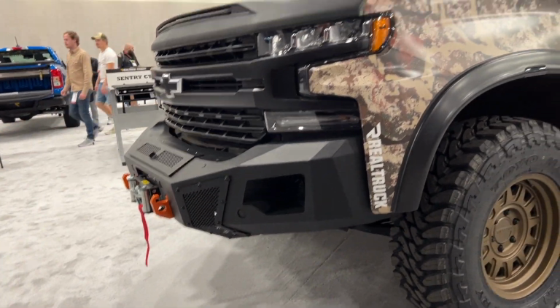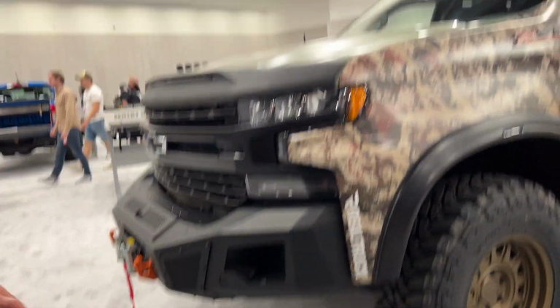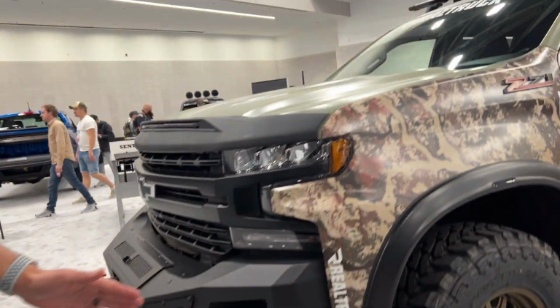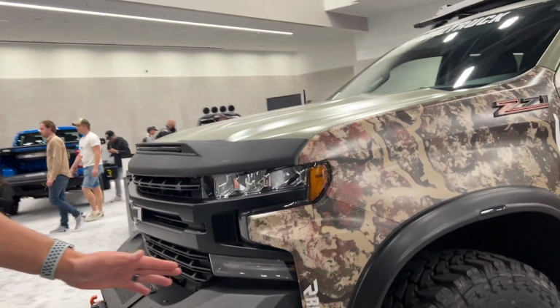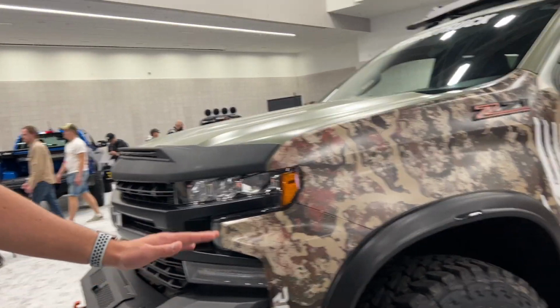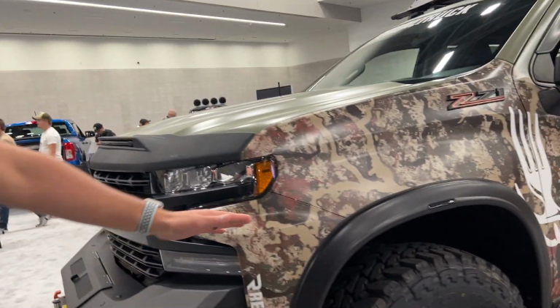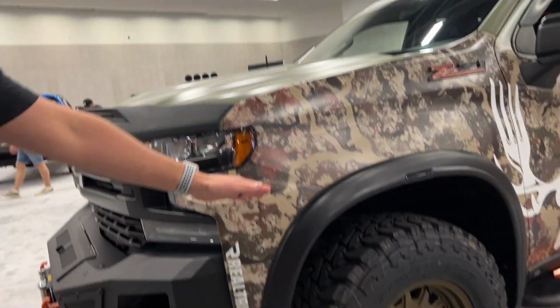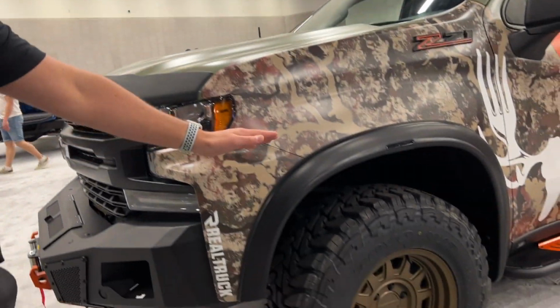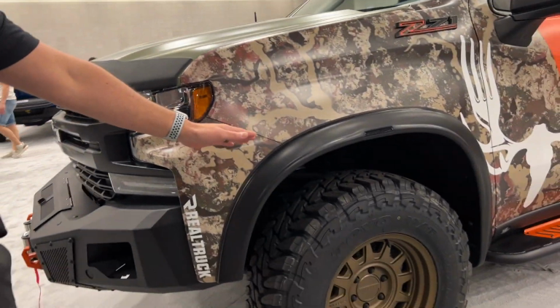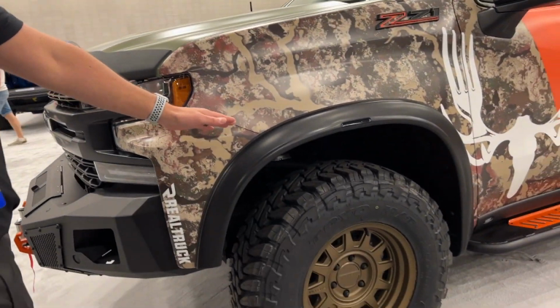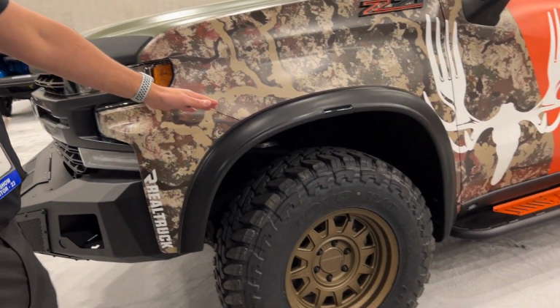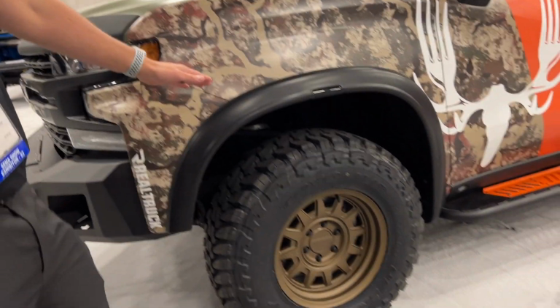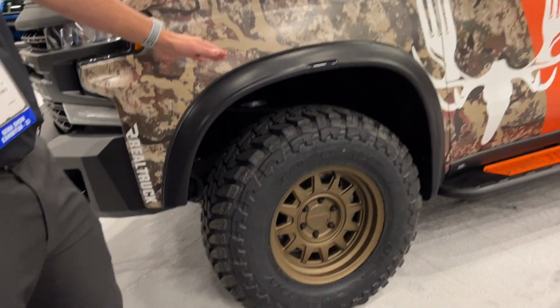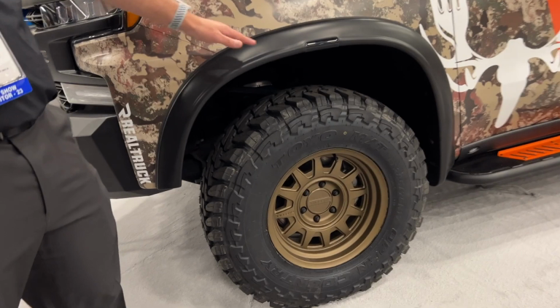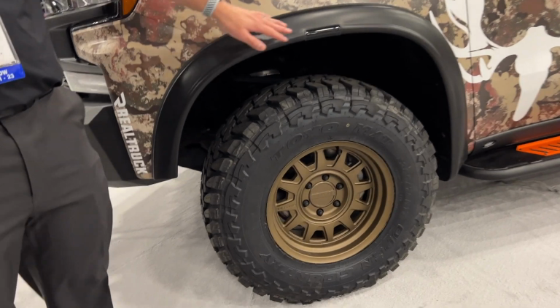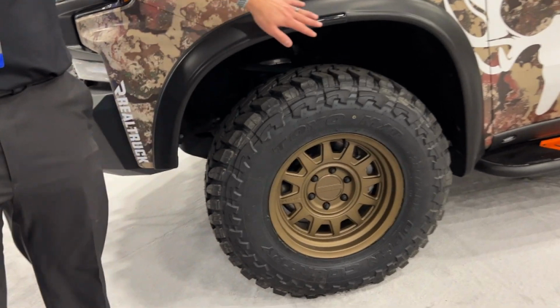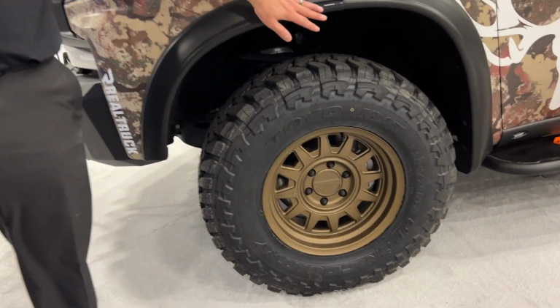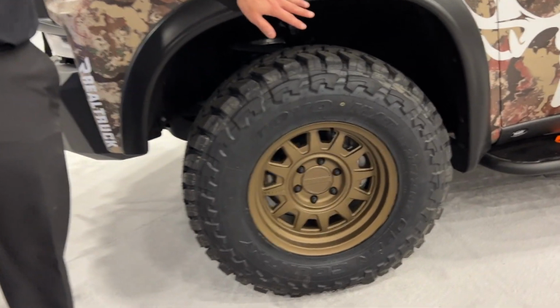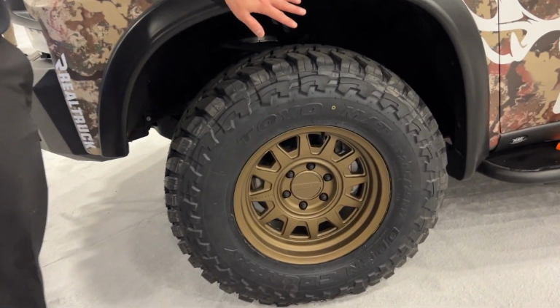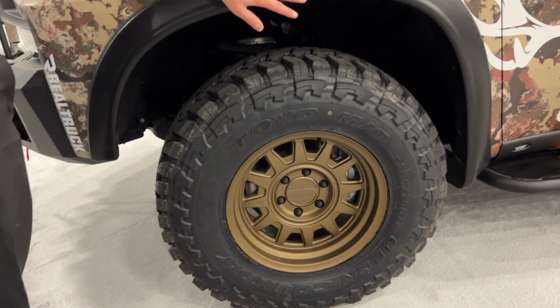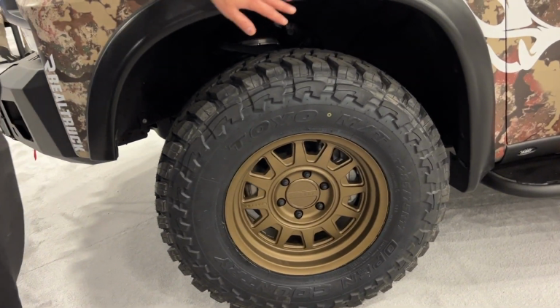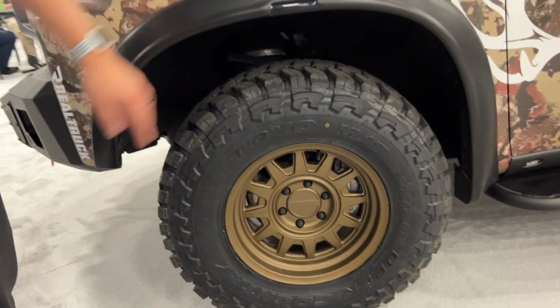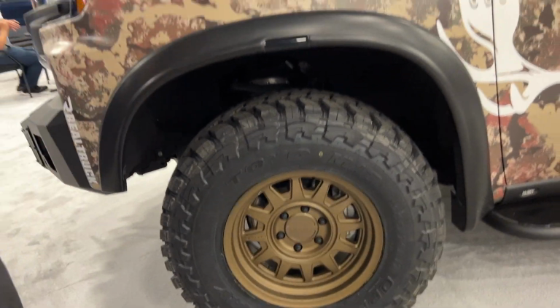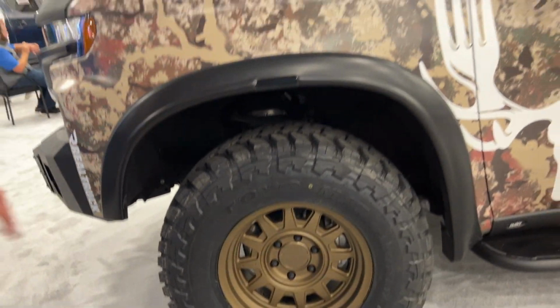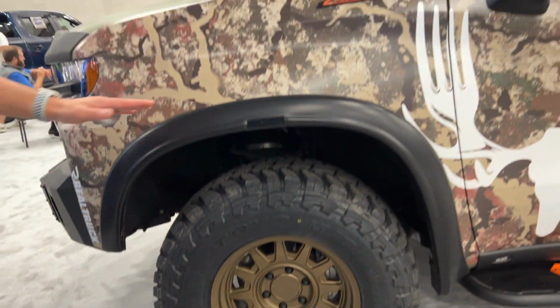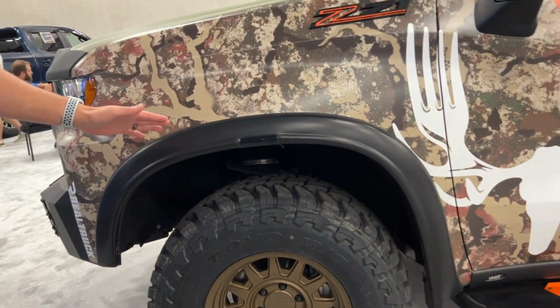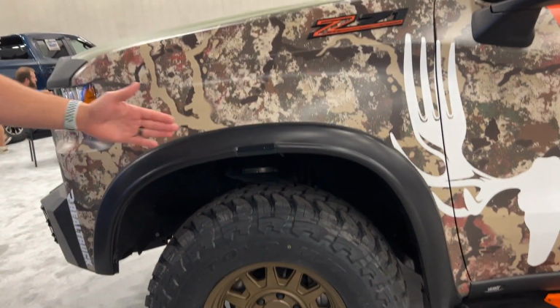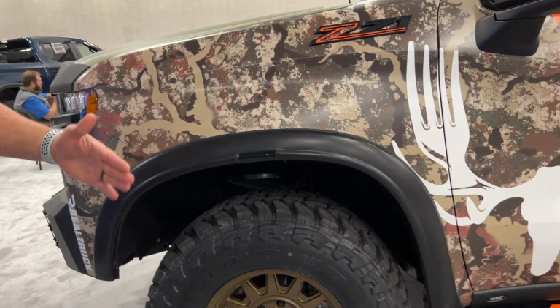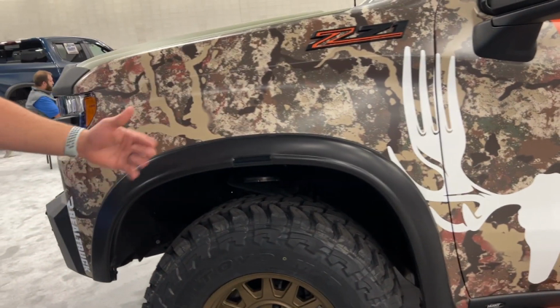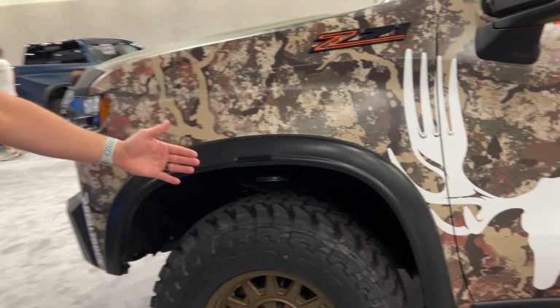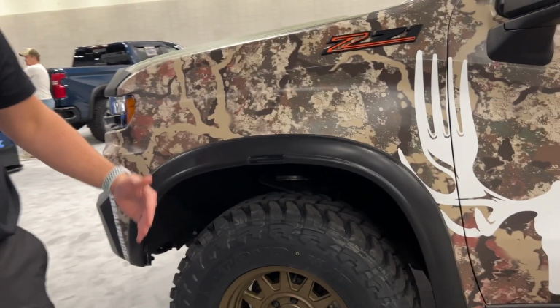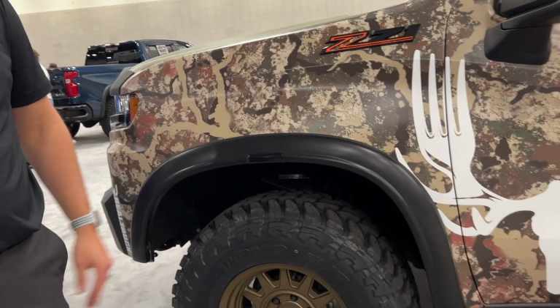Moving toward the back, we've got our brand new RVL flares. They do sync up with your blinkers, so when you've got your blinkers on, they are in sync with that.